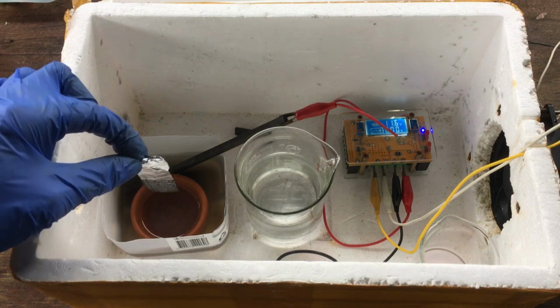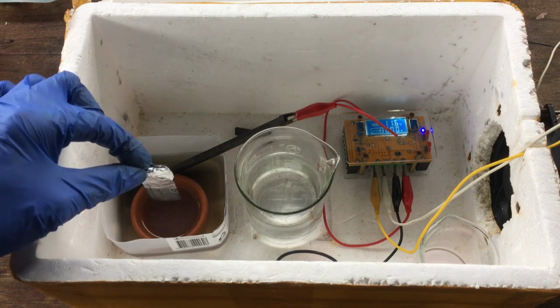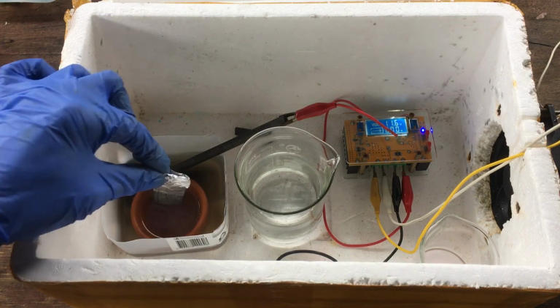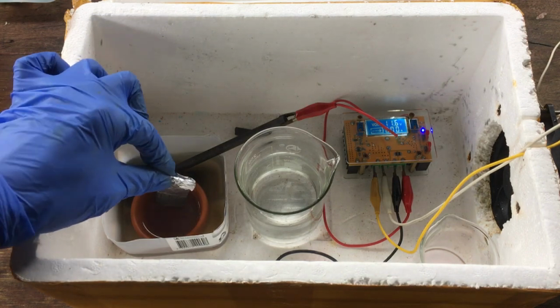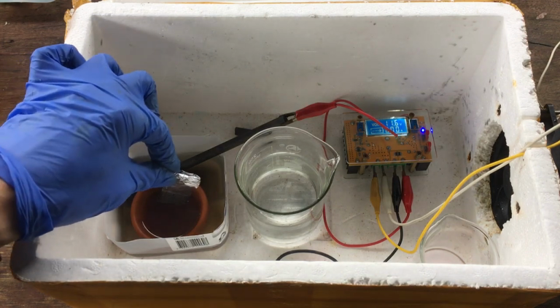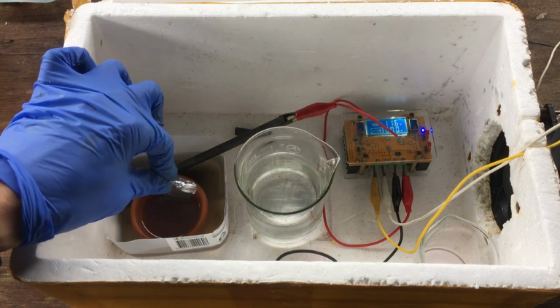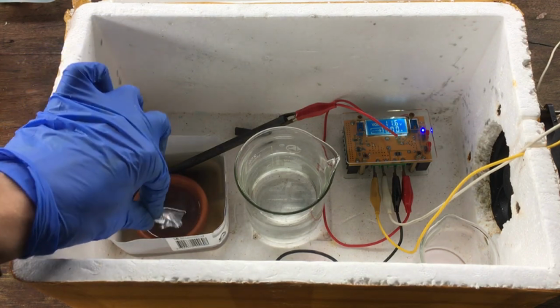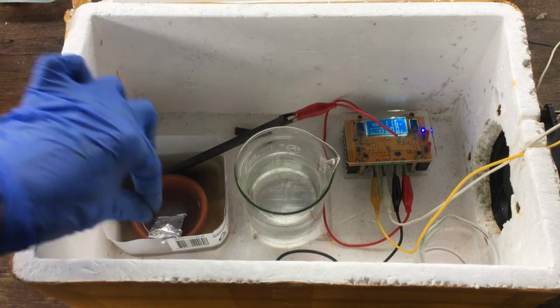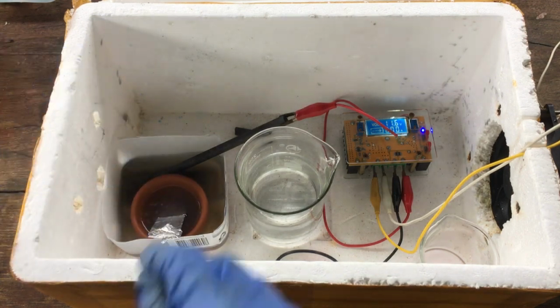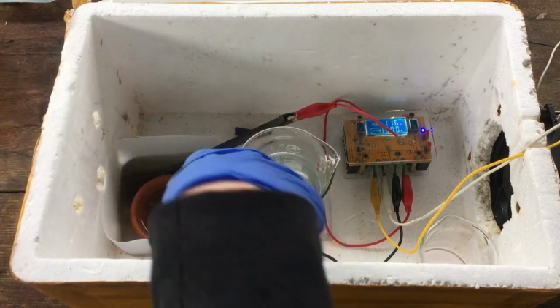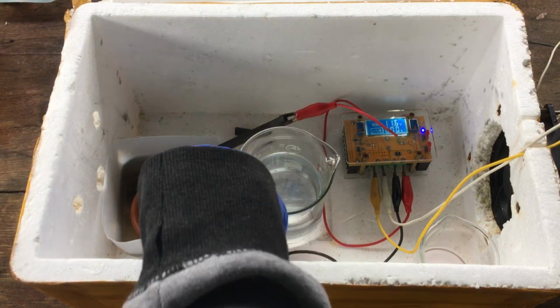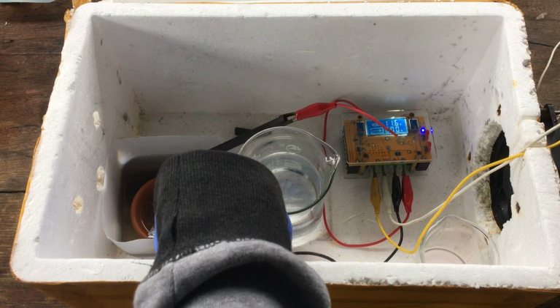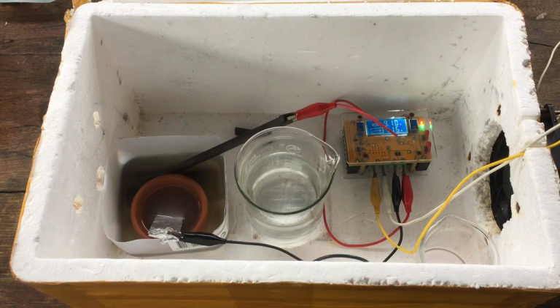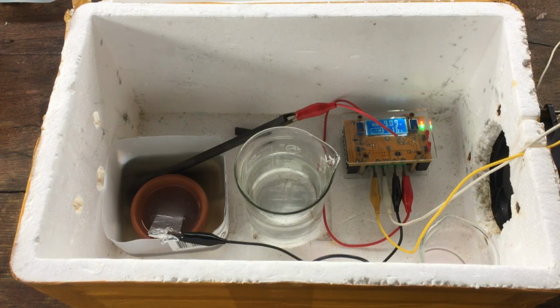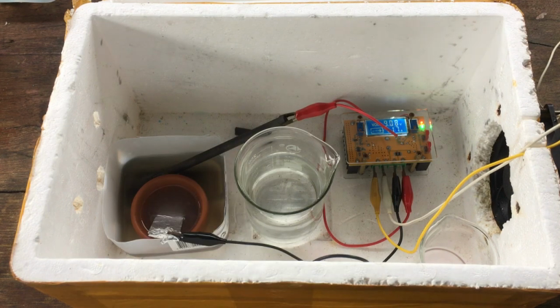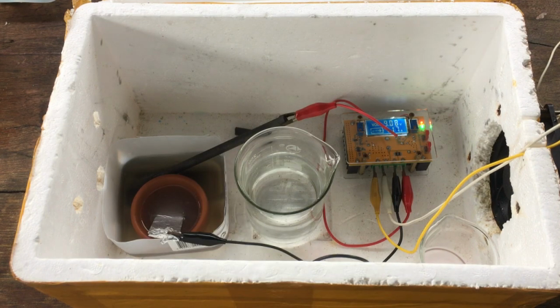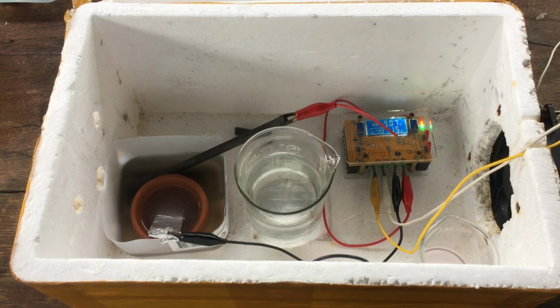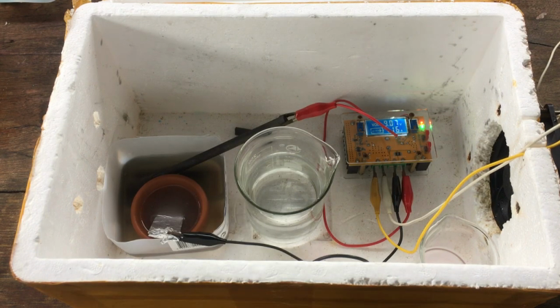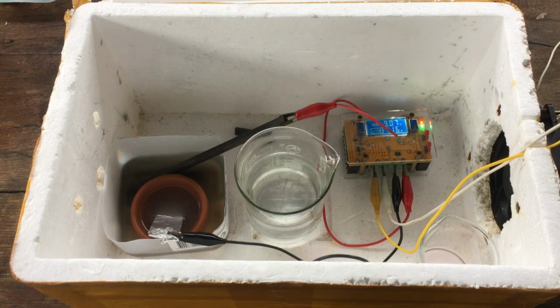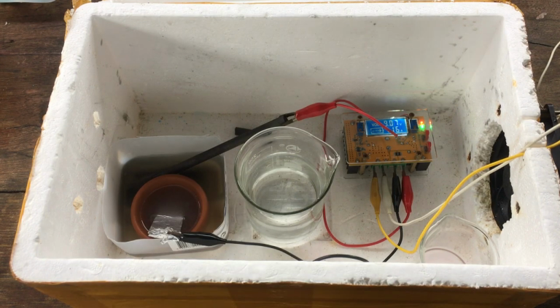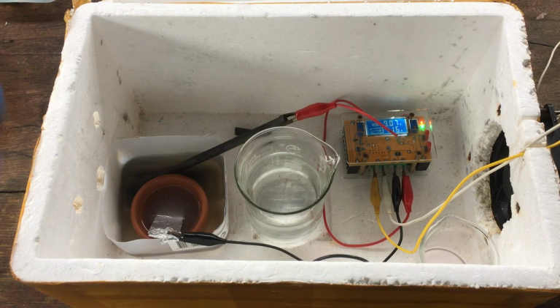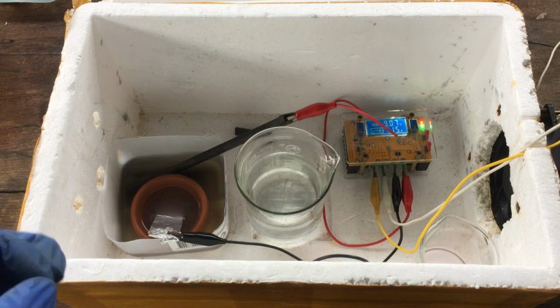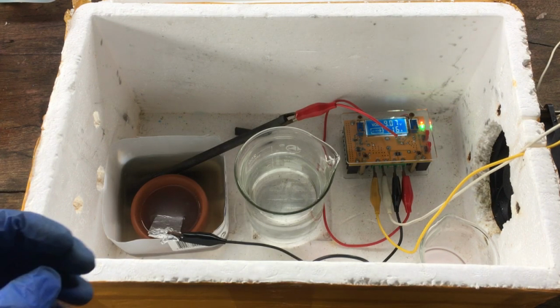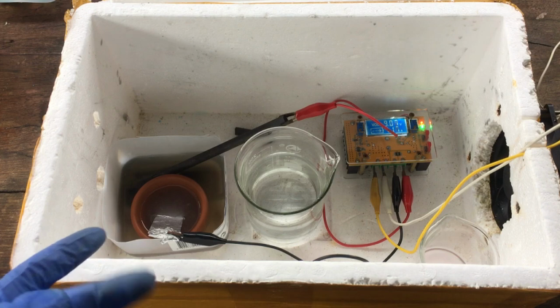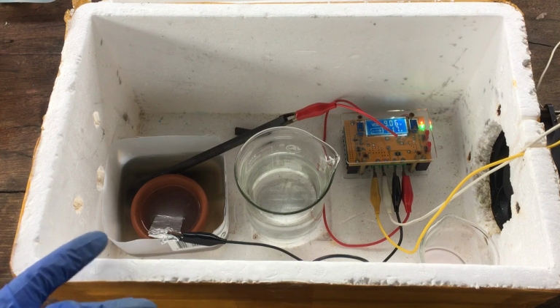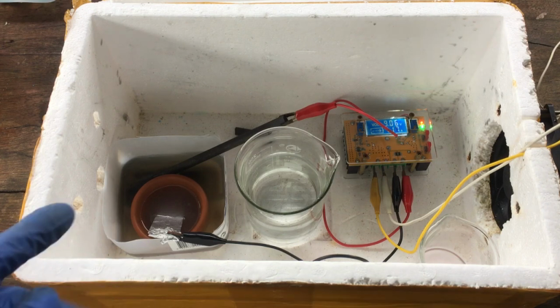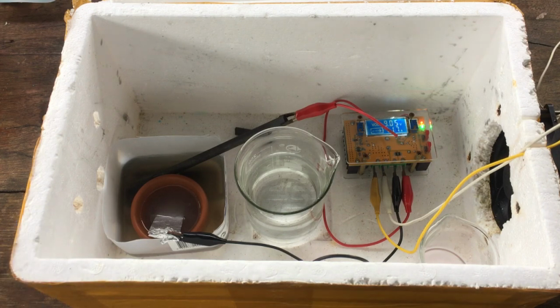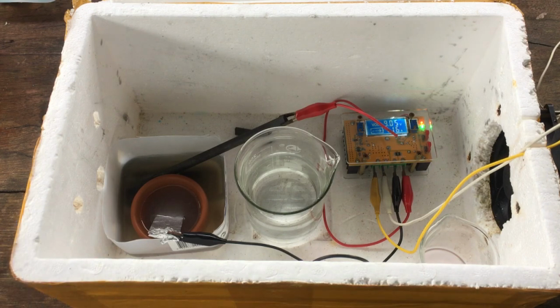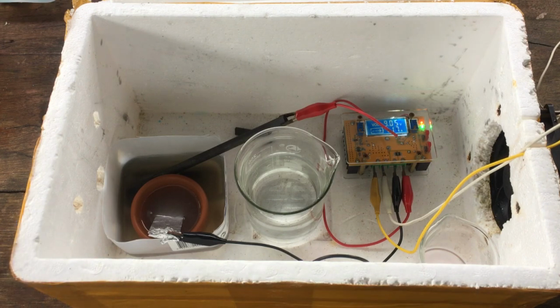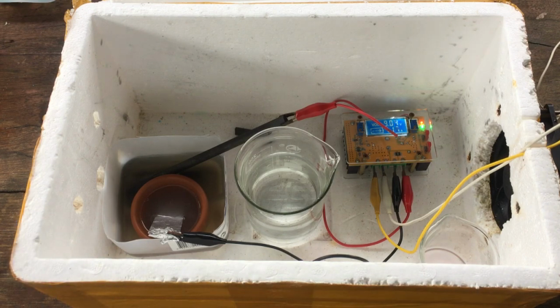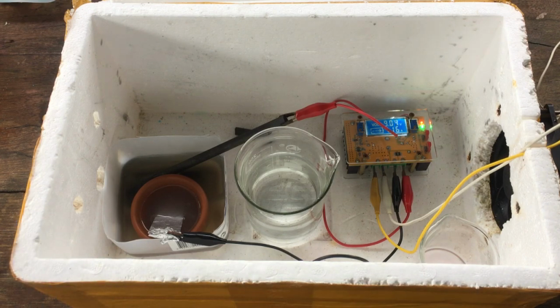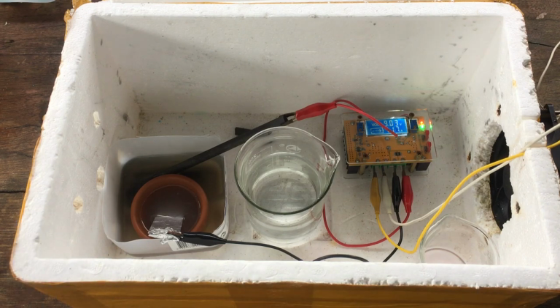So I'm going to leave the cell running for possibly a whole day and see just how much manganese we can get out. Hopefully we'll be able to get out a significant portion of that. I'll get back to you tomorrow, provided nothing catastrophic occurs, and hopefully we'll have a bunch of manganese metal.